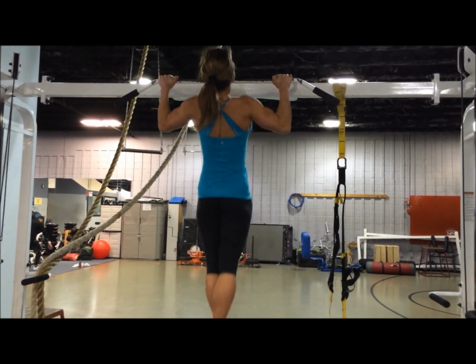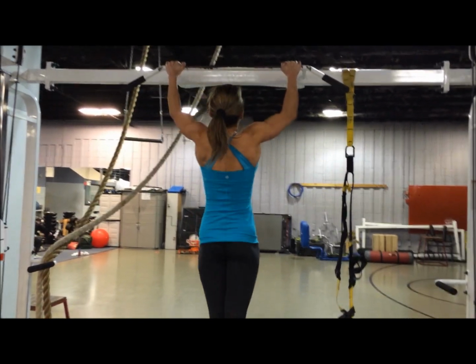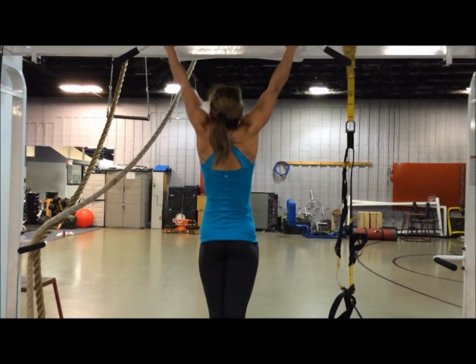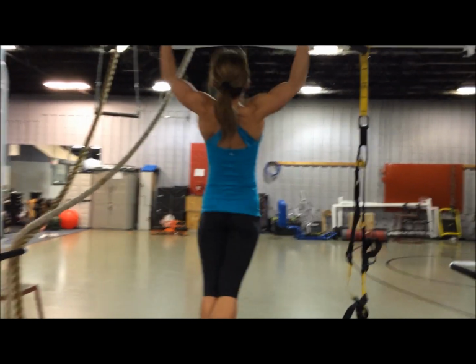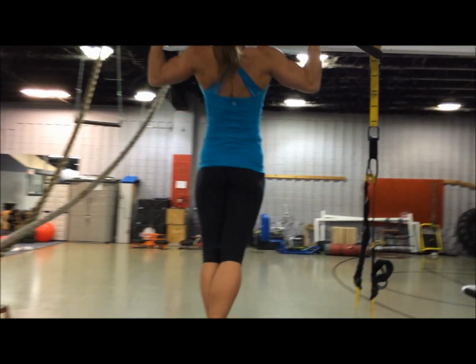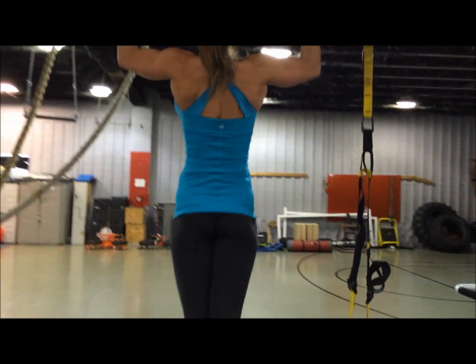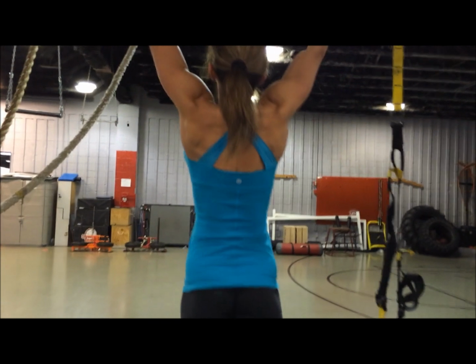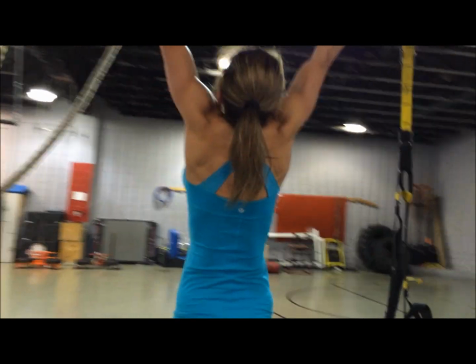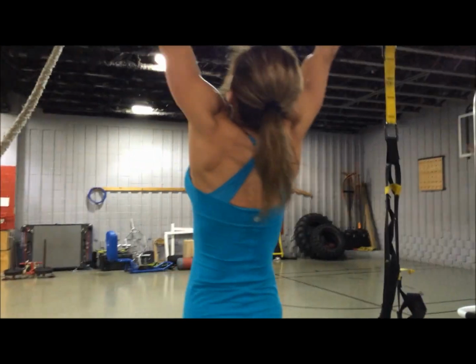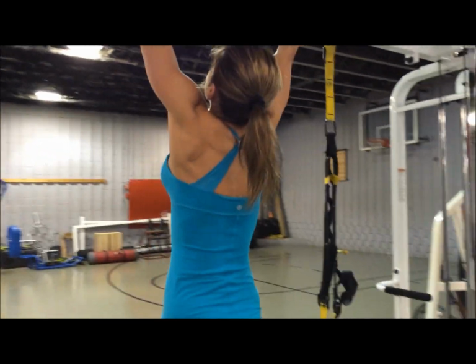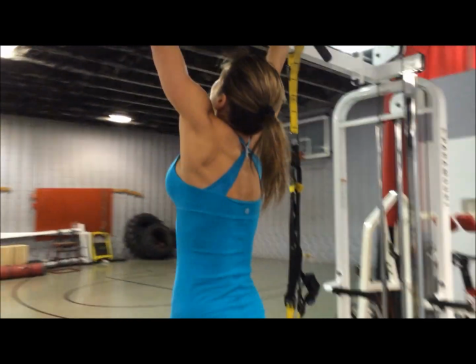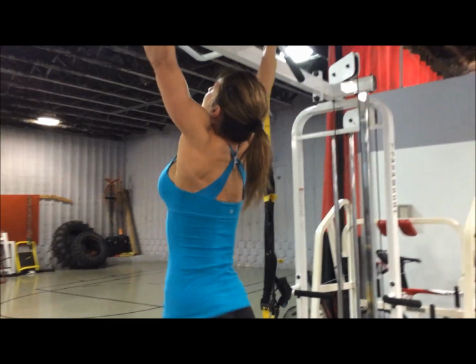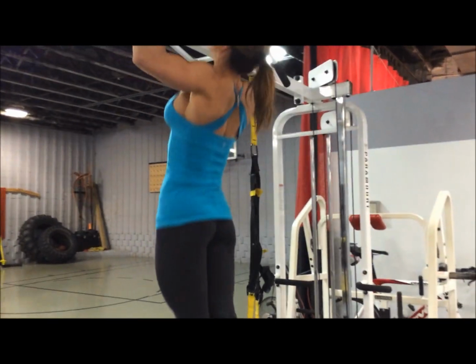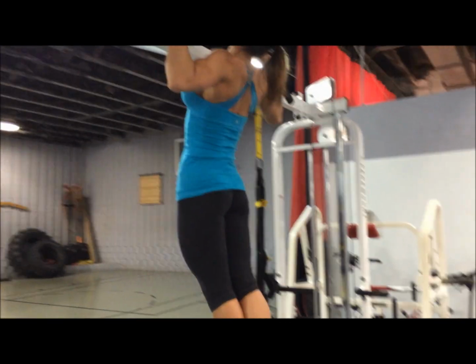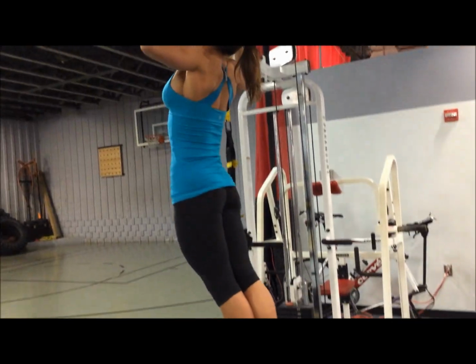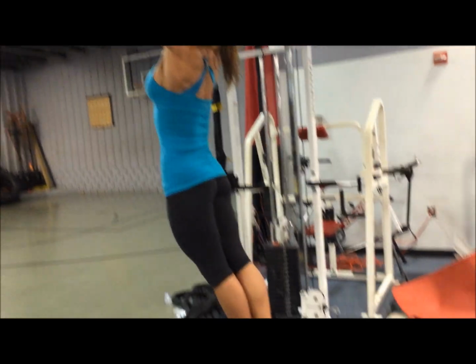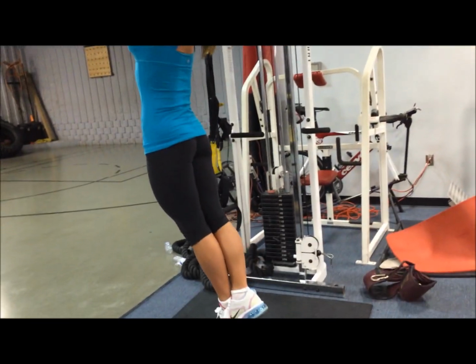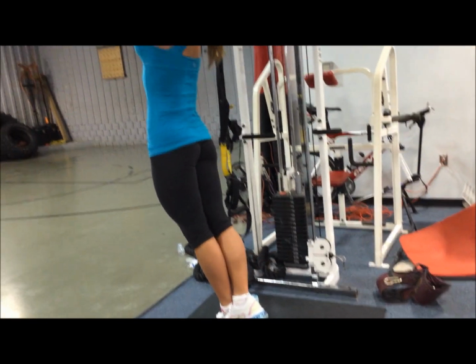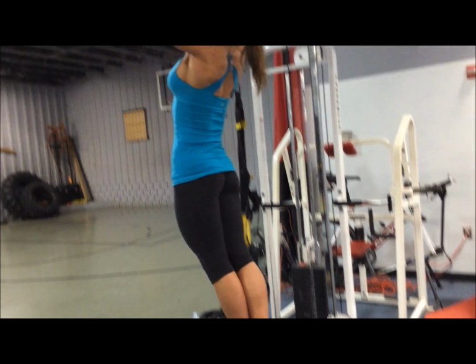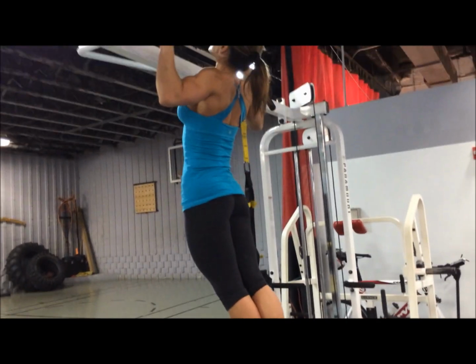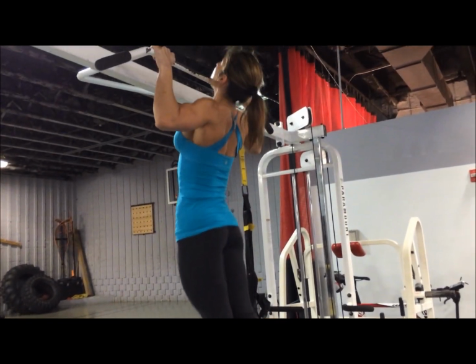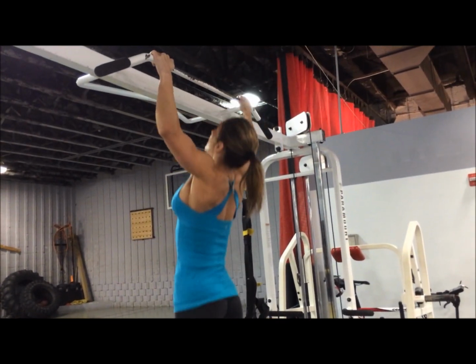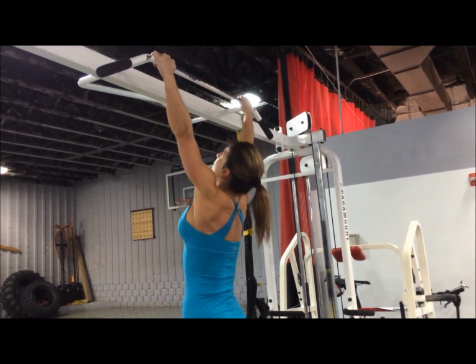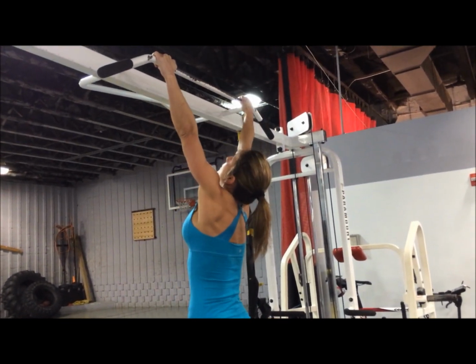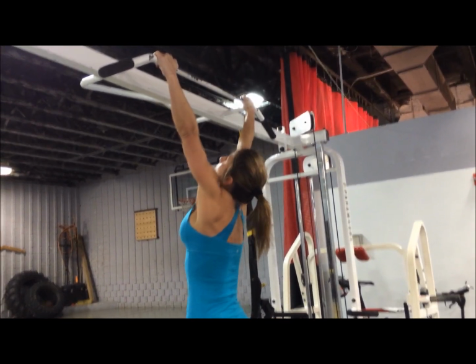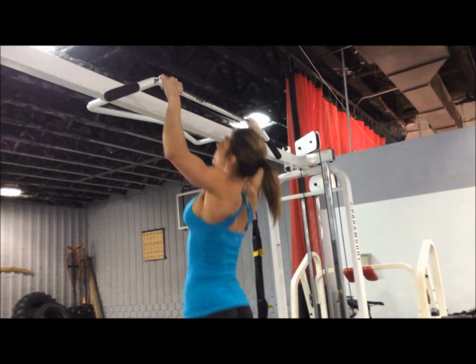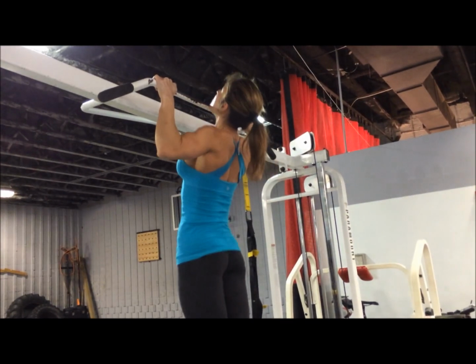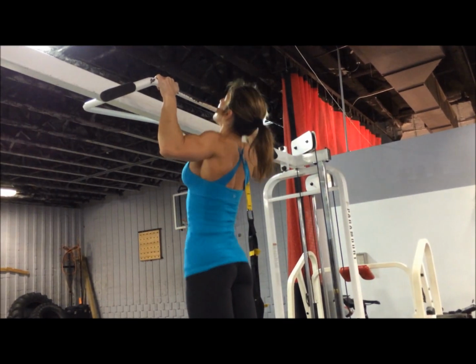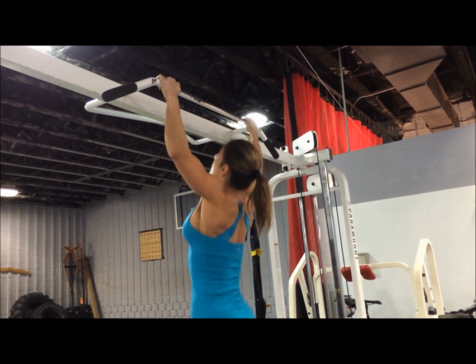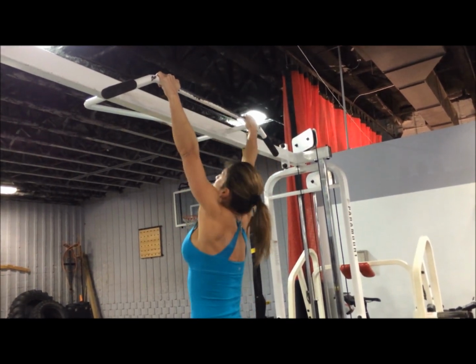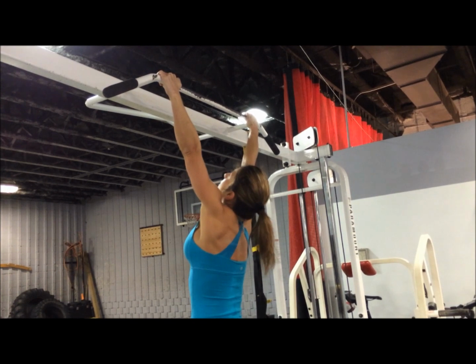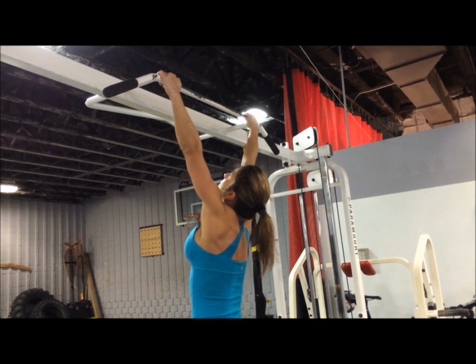If you guys notice, I want everybody to pay attention right now. These are not the CrossFit kip-up pull-ups. She's actually extended all the way down at the bottom, keeping her torso straight and using her back muscles to pull herself up. She's not even using any grips either, which takes a strong grip.